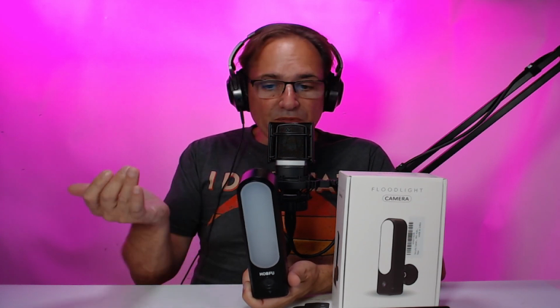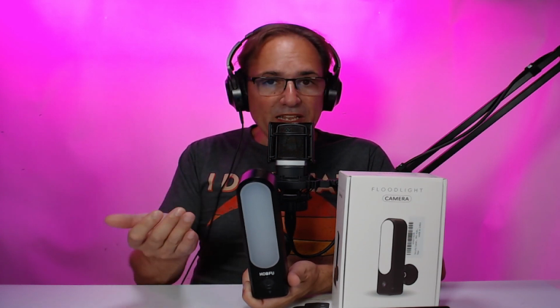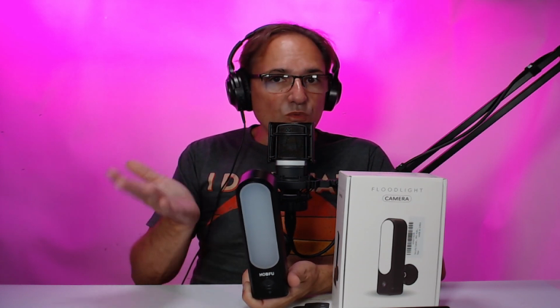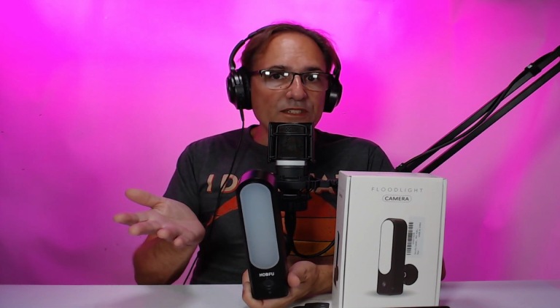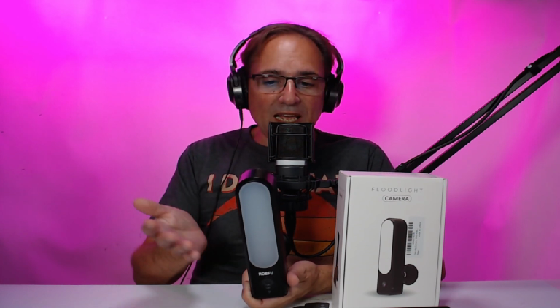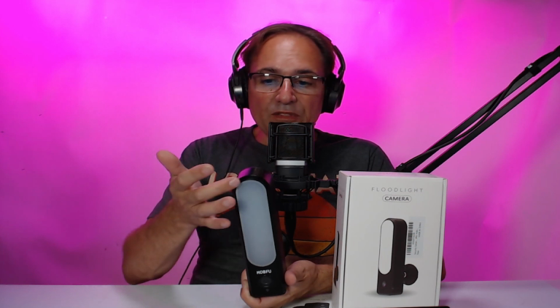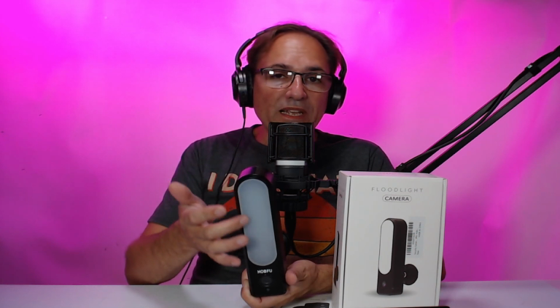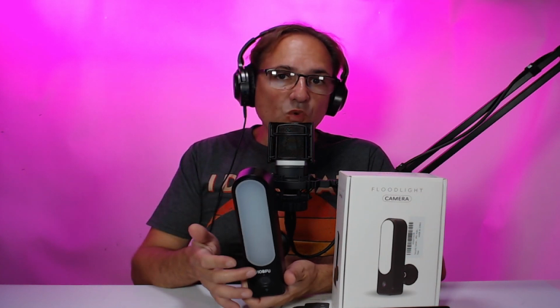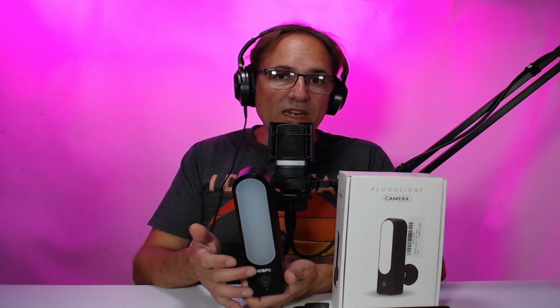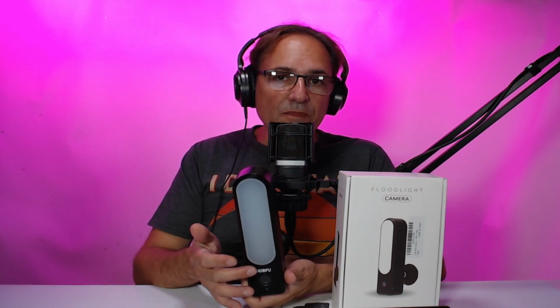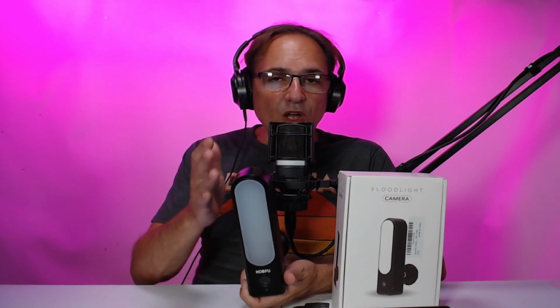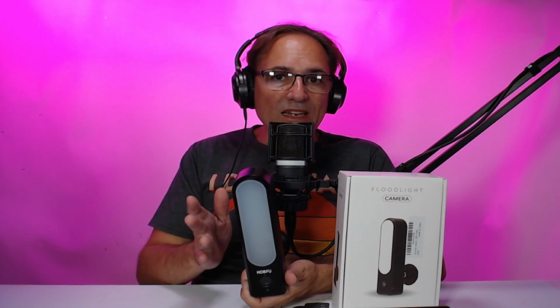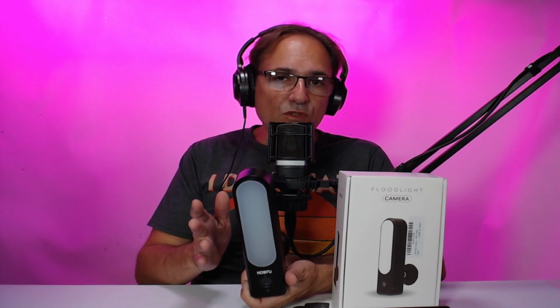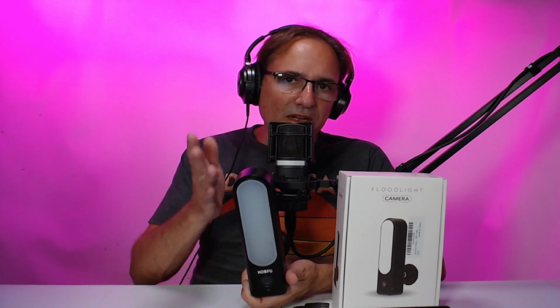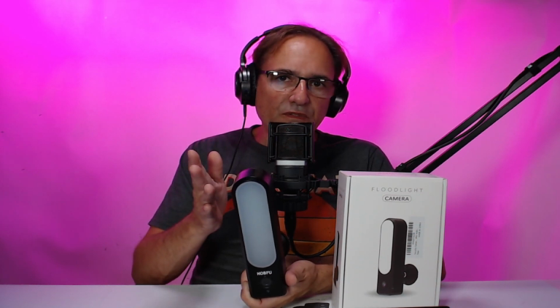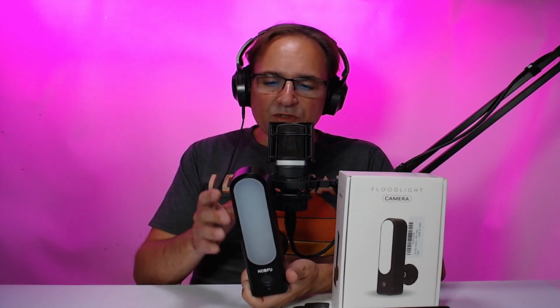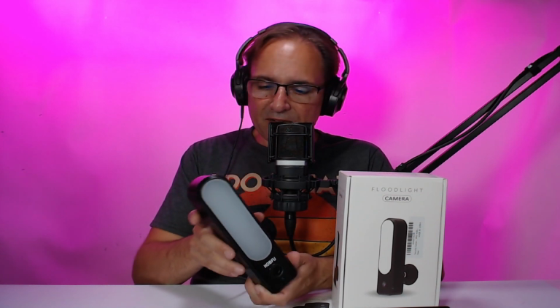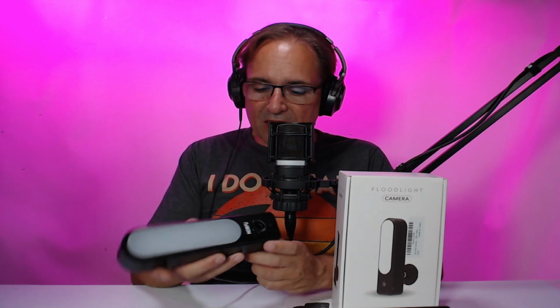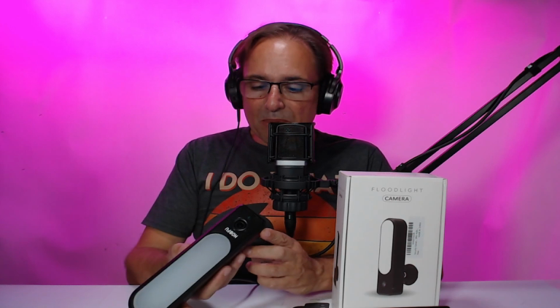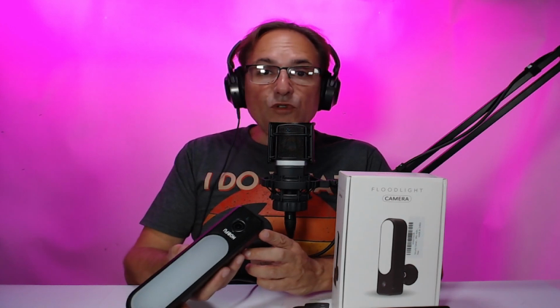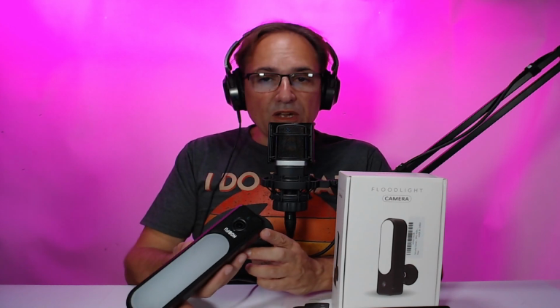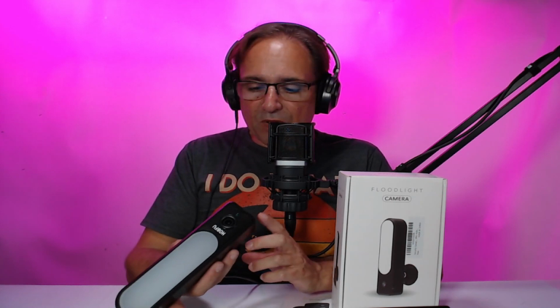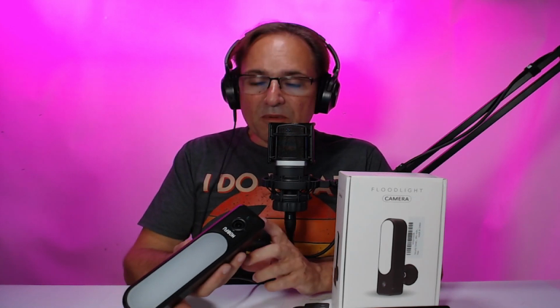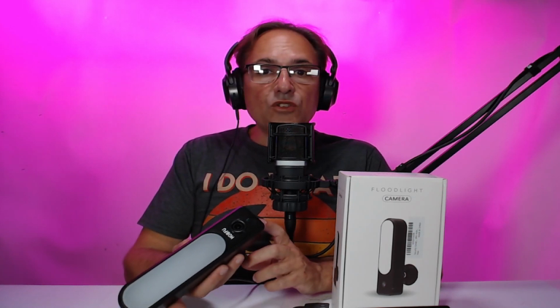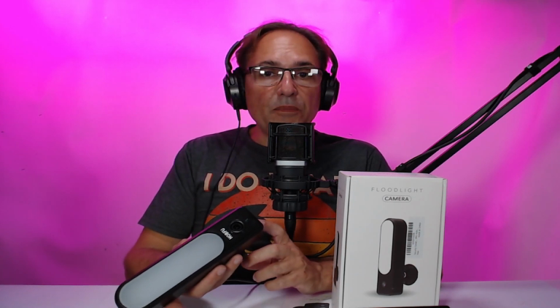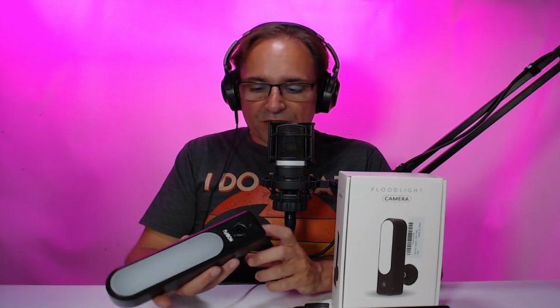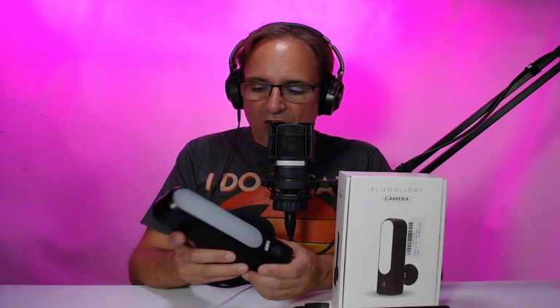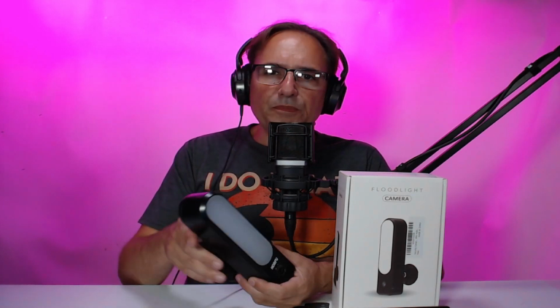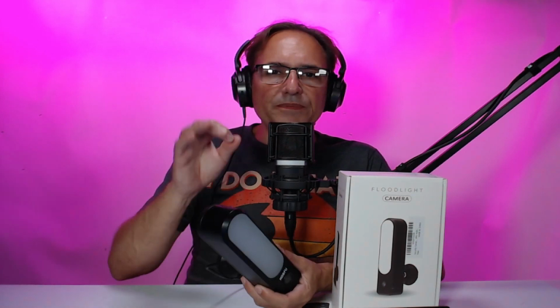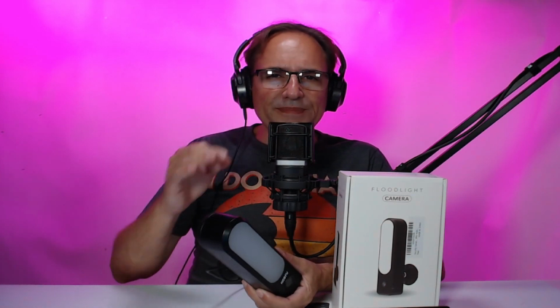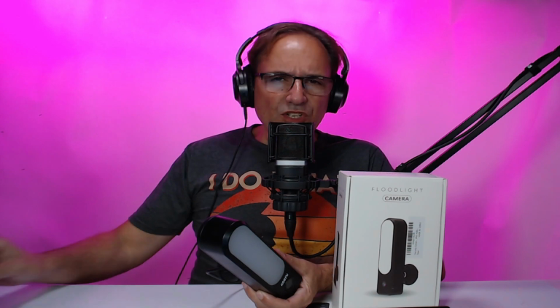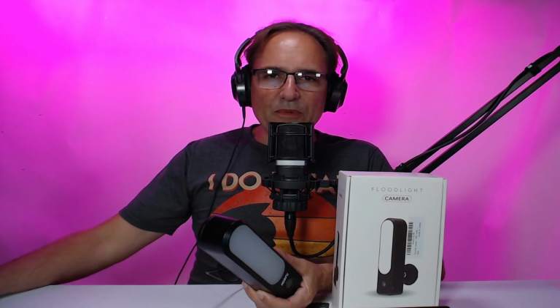If somebody gets close, it'll activate the light. This one has a 21 LED white light, so it's about 5,500K. There's a powerful speaker, and you can install a microSD card.